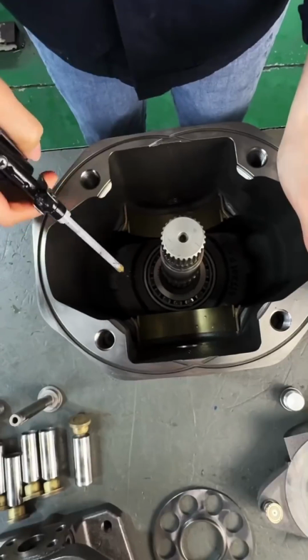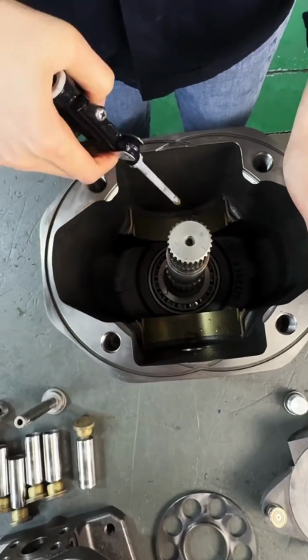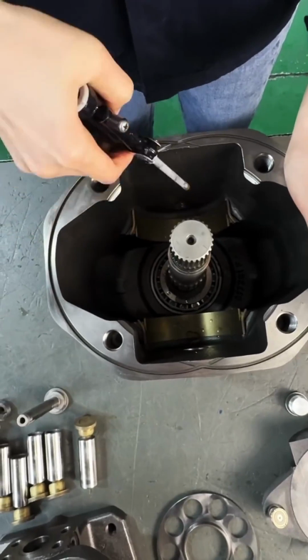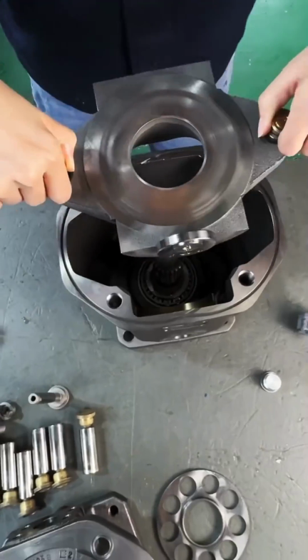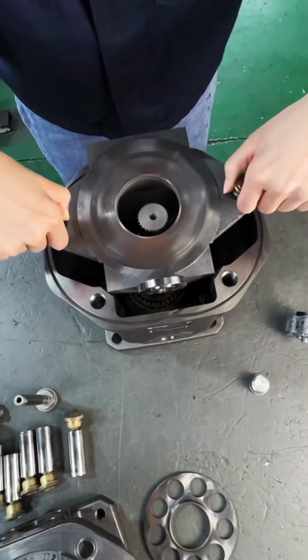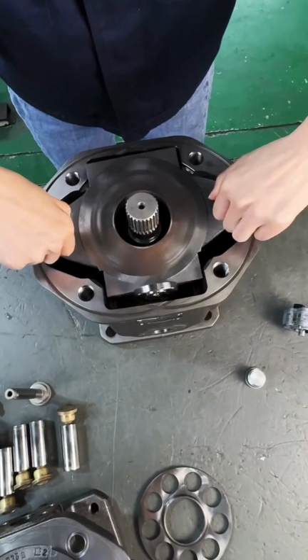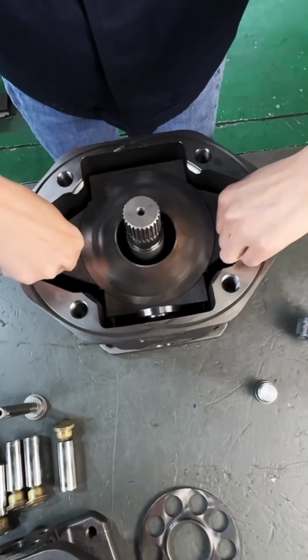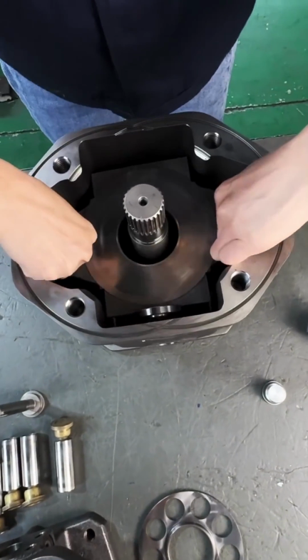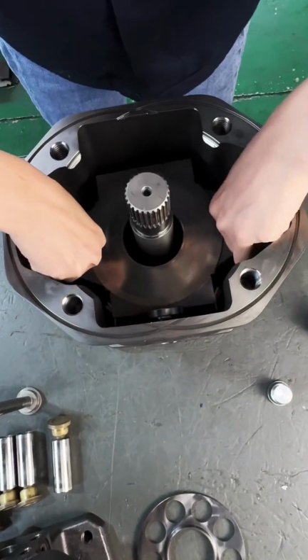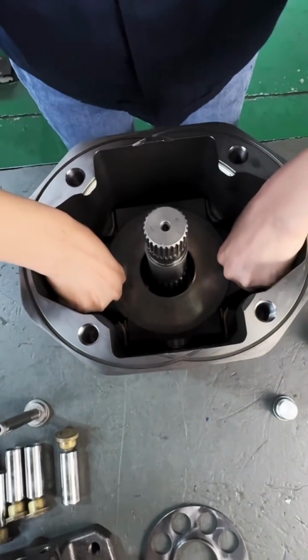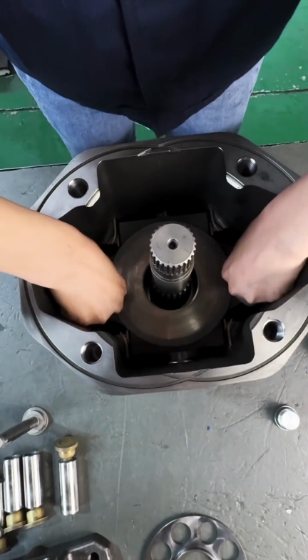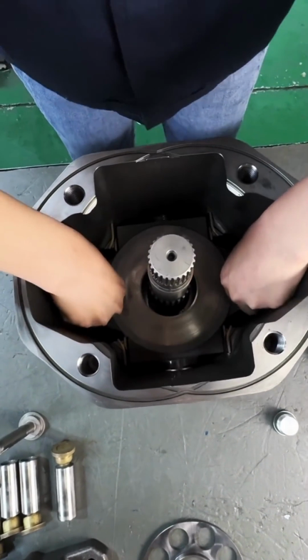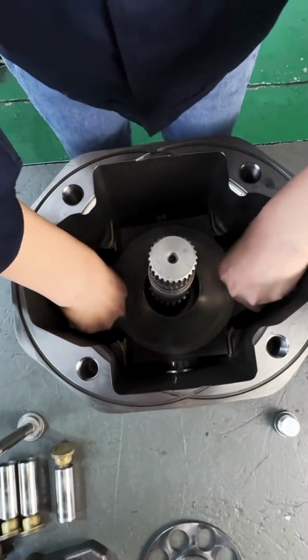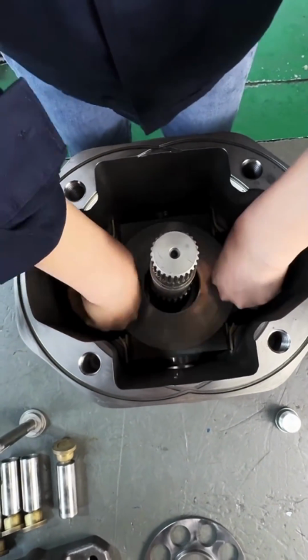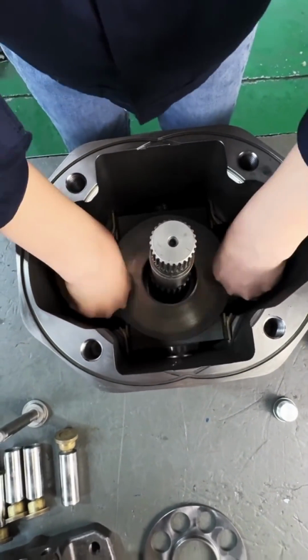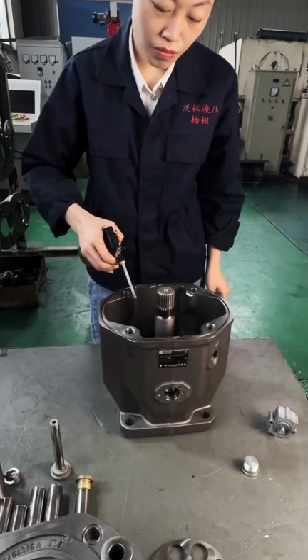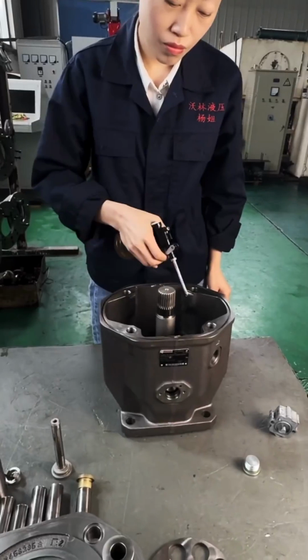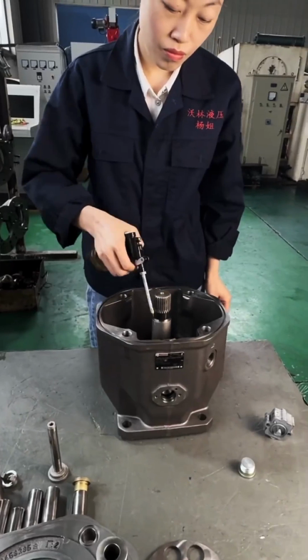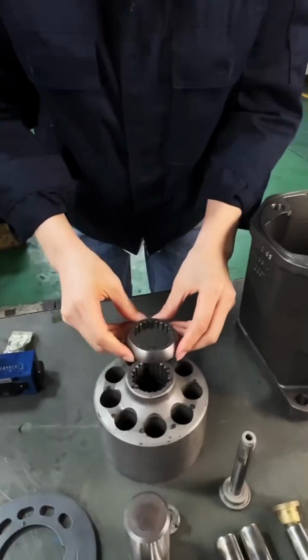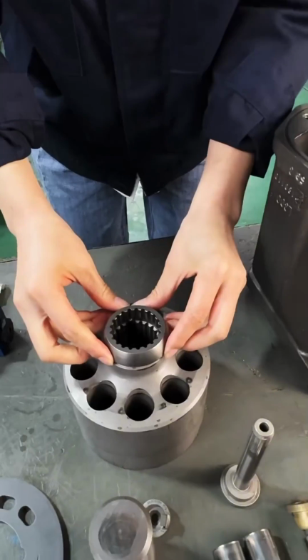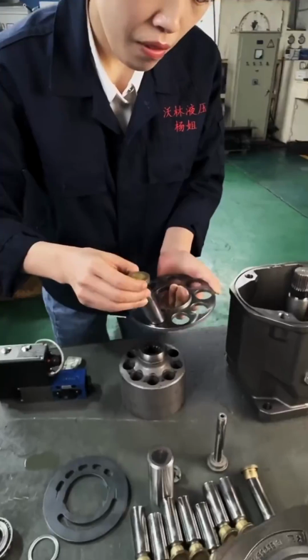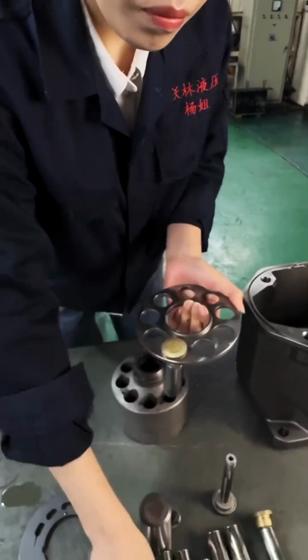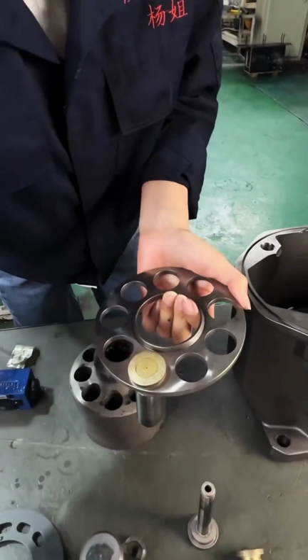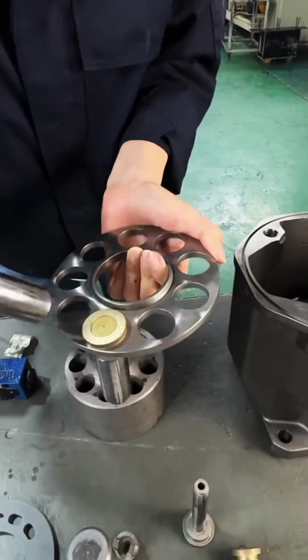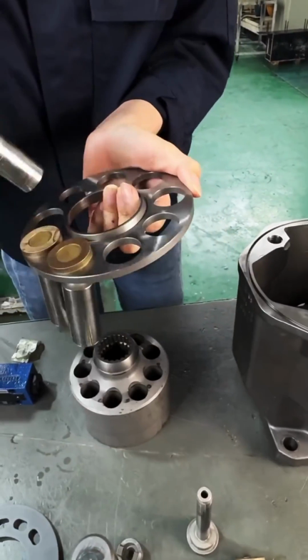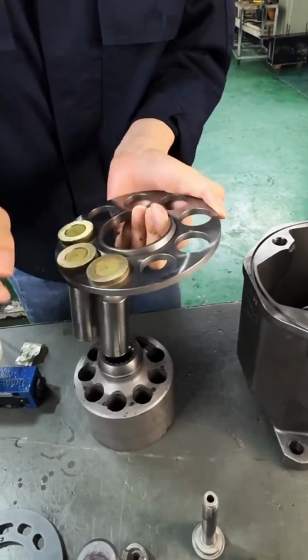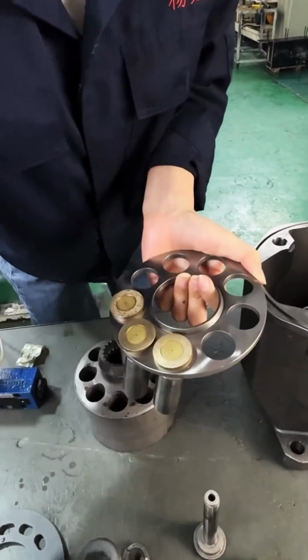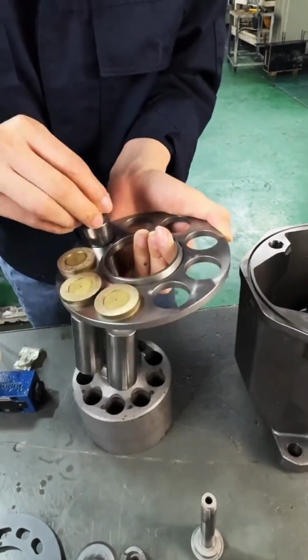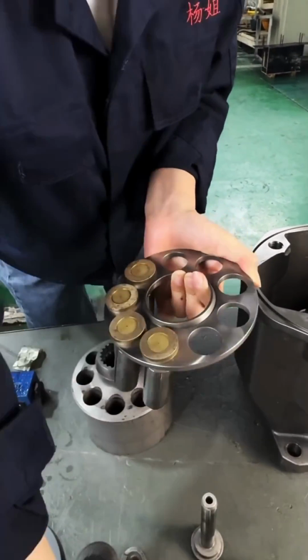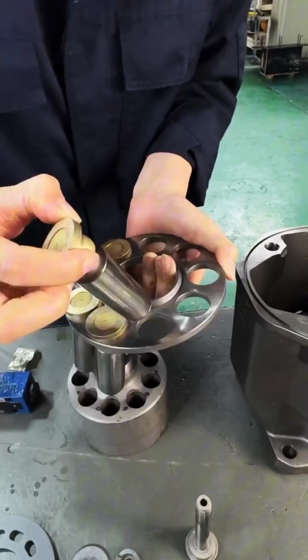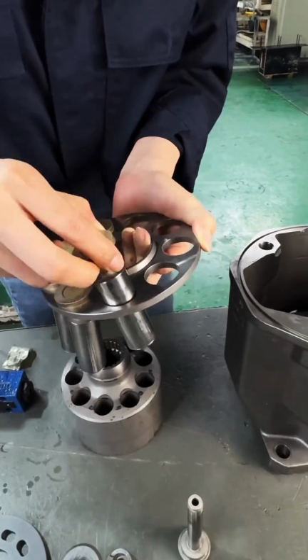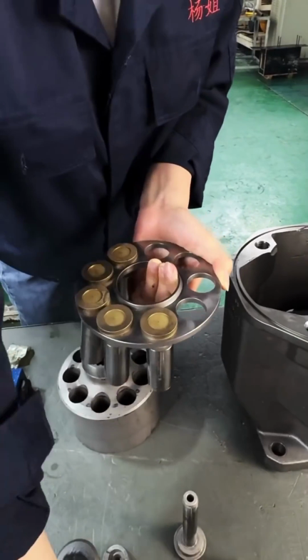Initial inspection: Begin by inspecting the pump for visible damage, leaks, or any signs of wear. Check the pump's documentation or service manual for specific guidelines on disassembly and repair.